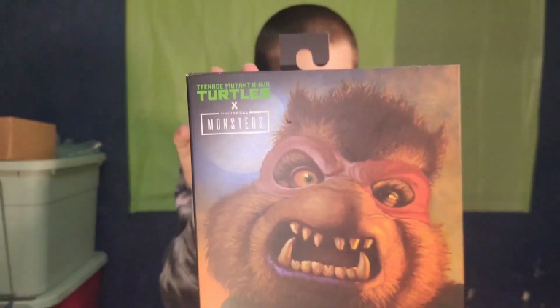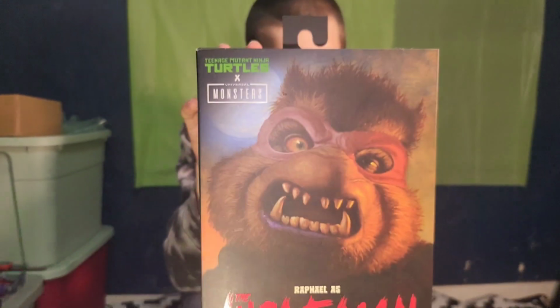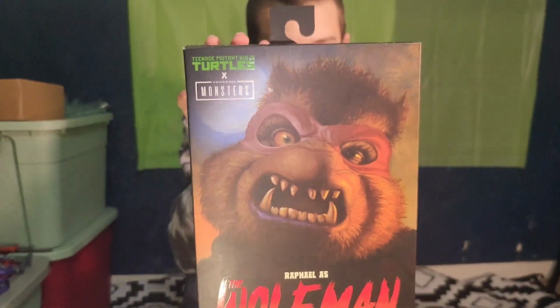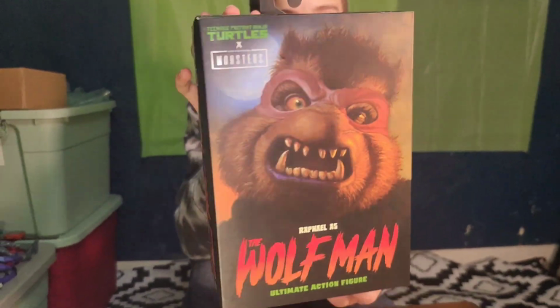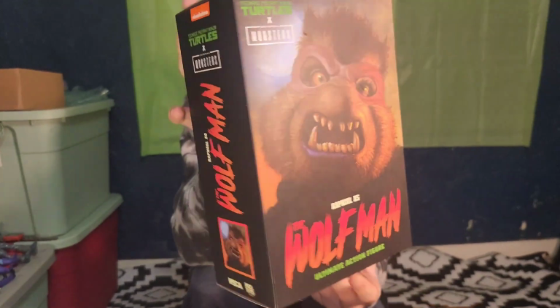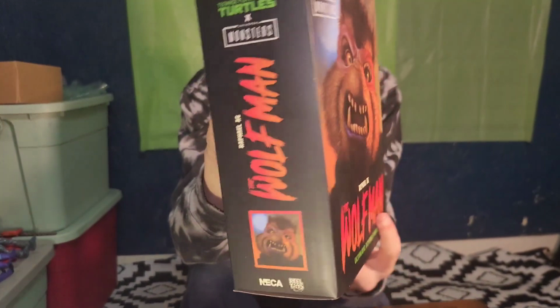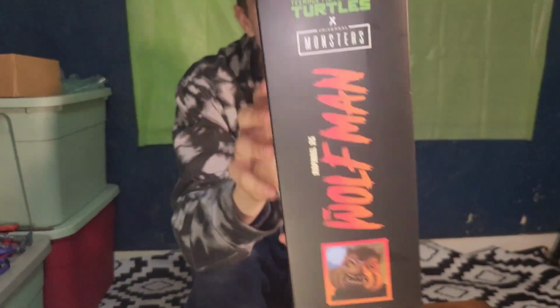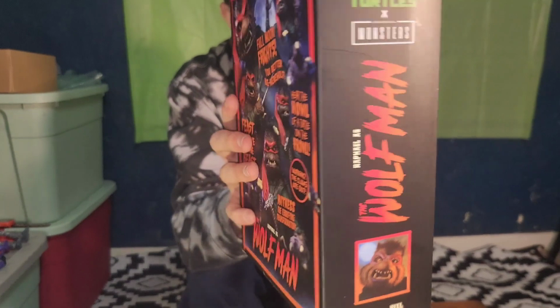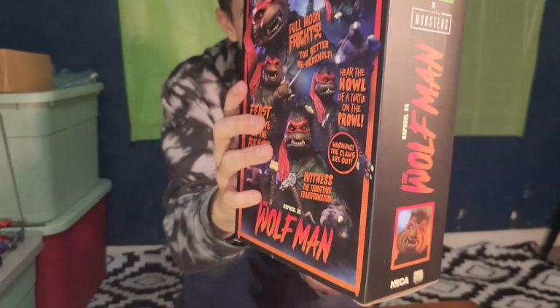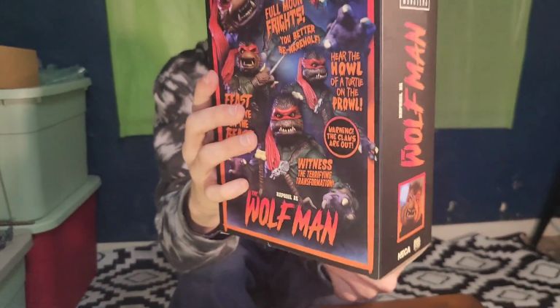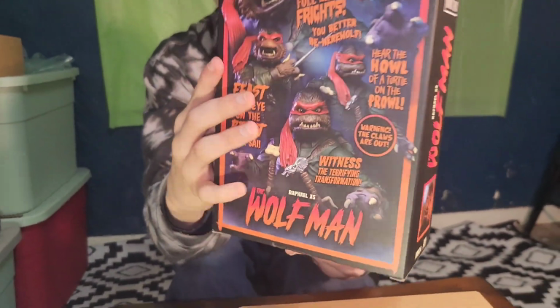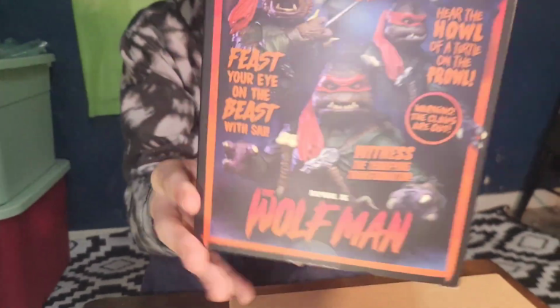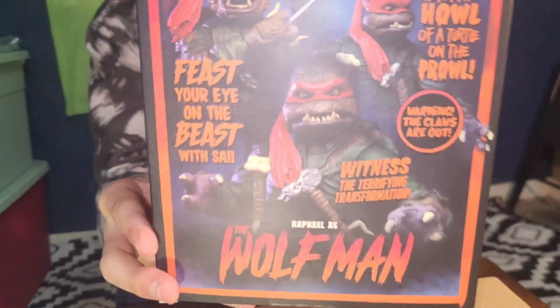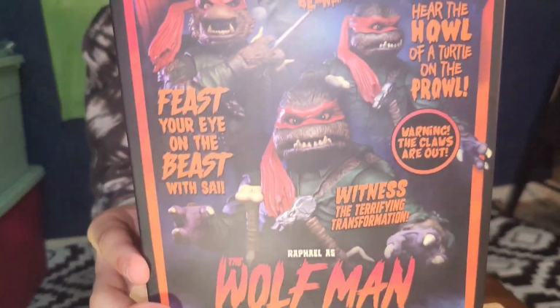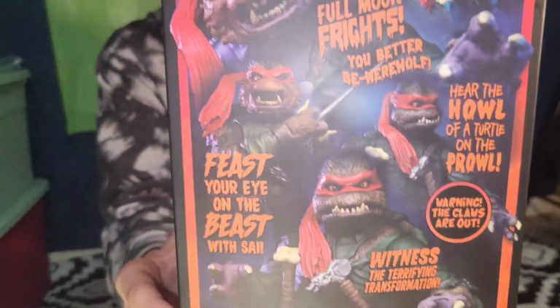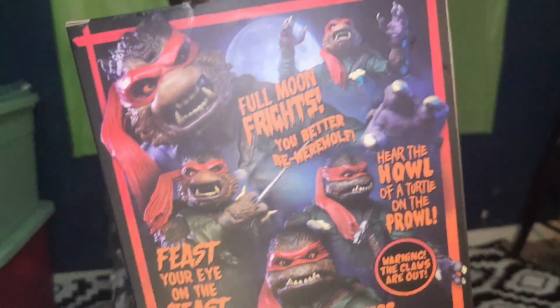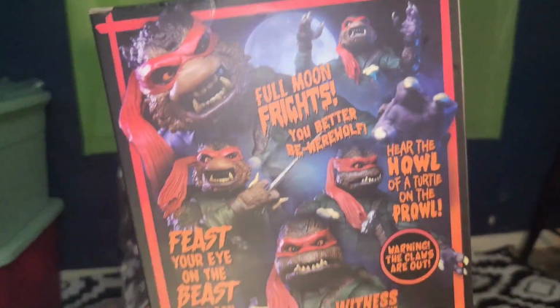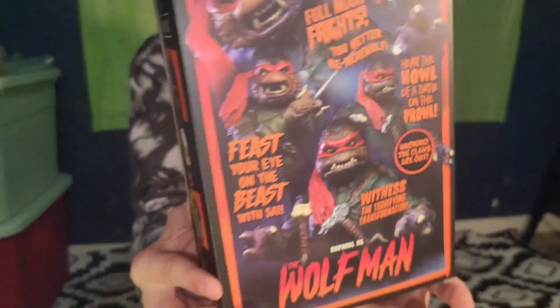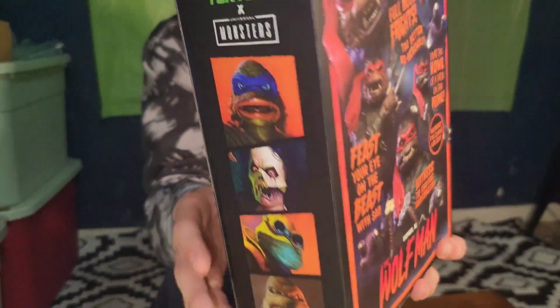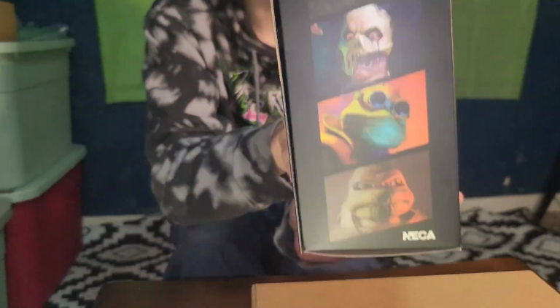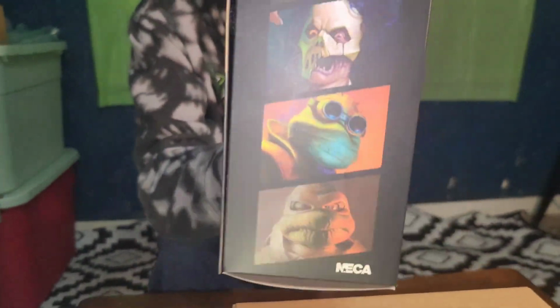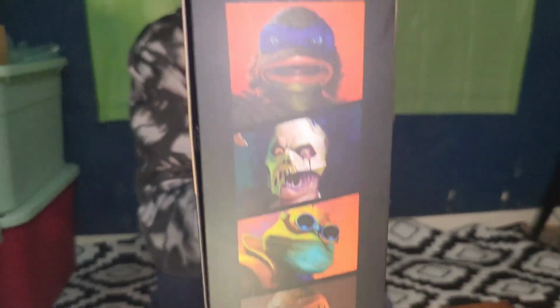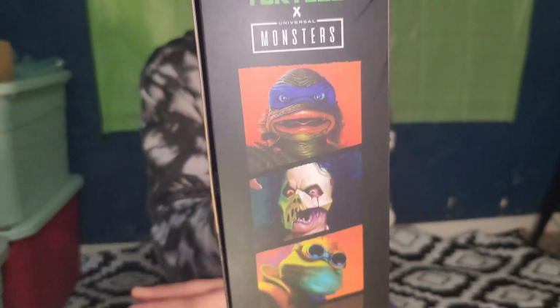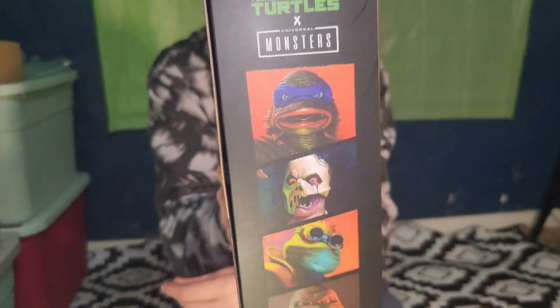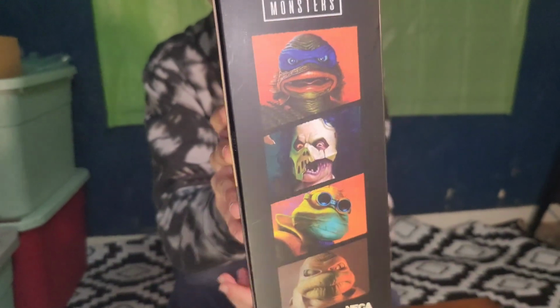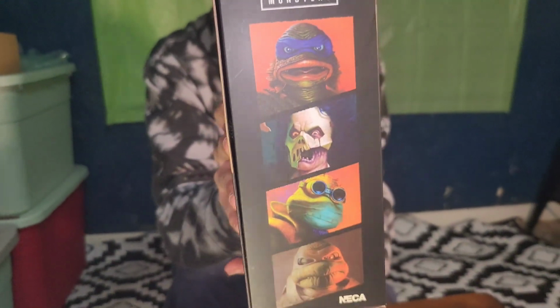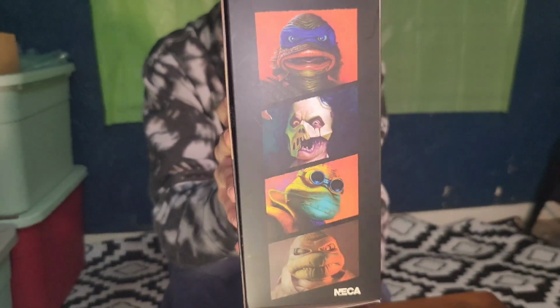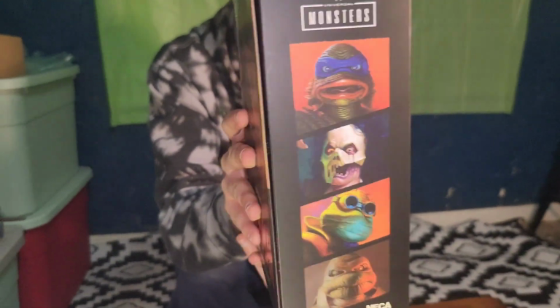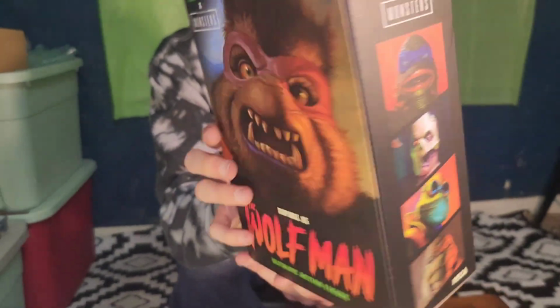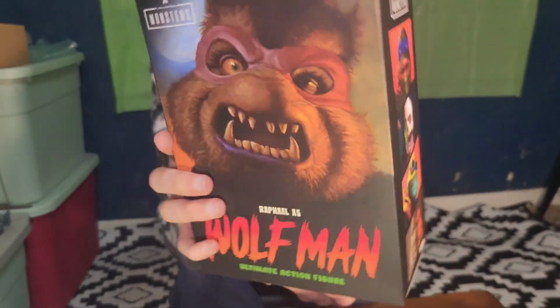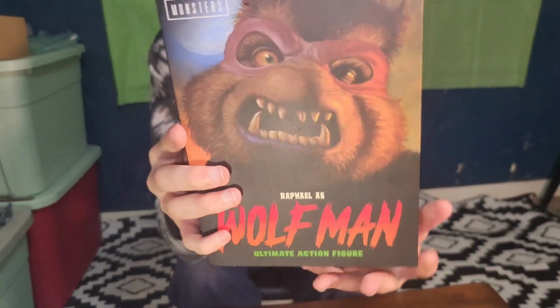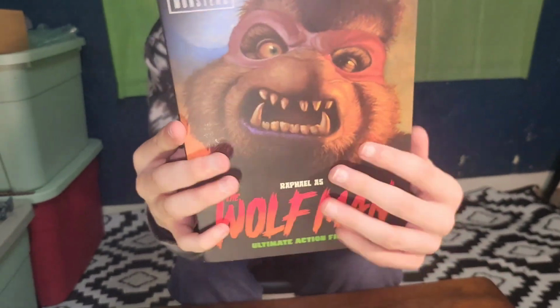This figure looks really cool. We already did the unboxing of Leonardo Creature from the Black Lagoon, and on the side here it shows Leonardo Creature from the Black Lagoon in the place of Raphael Wolfman, which is really cool.